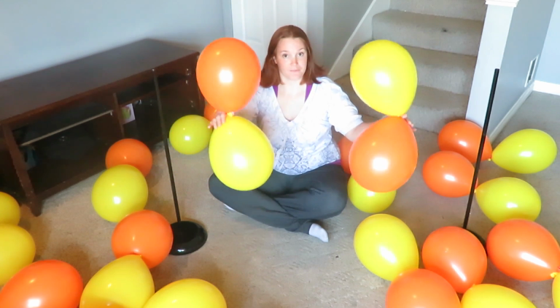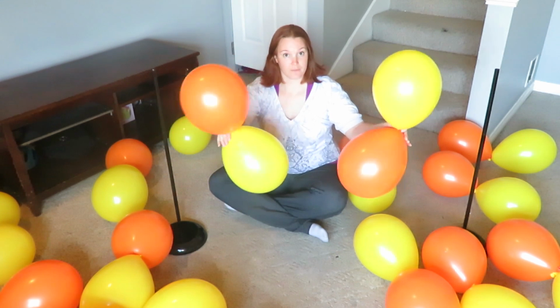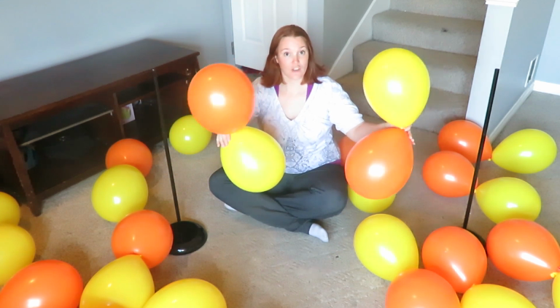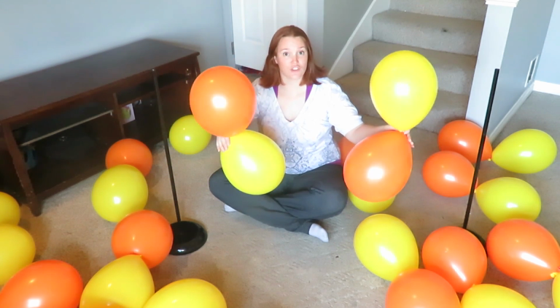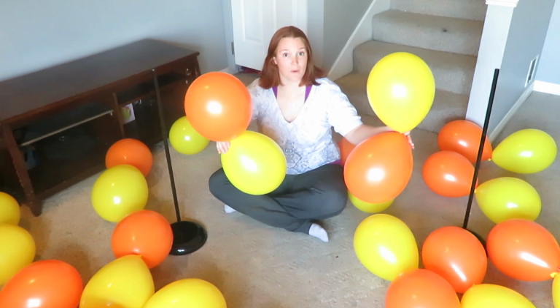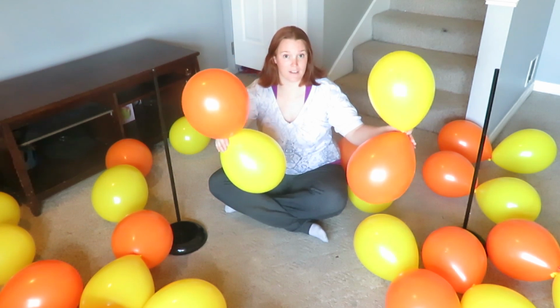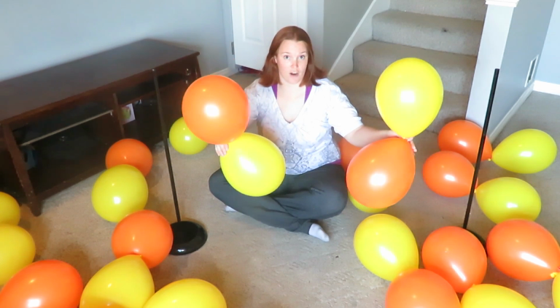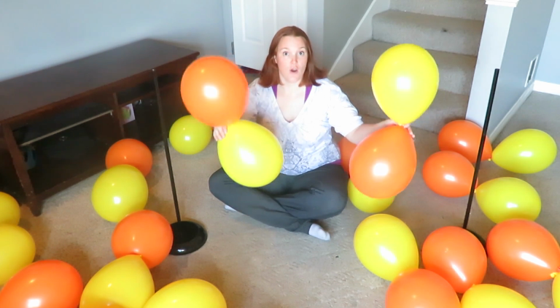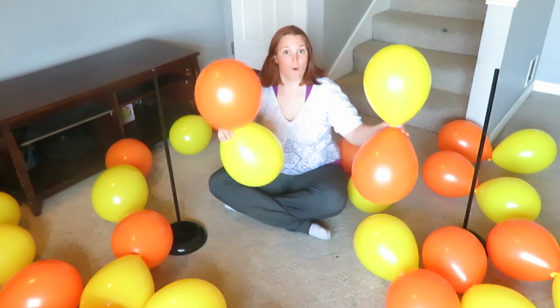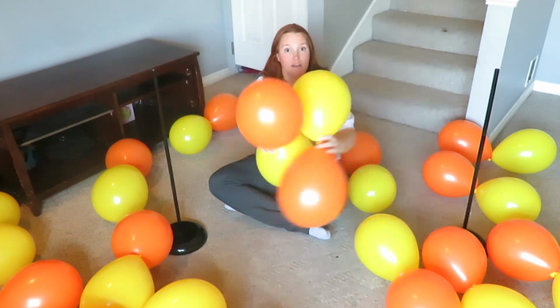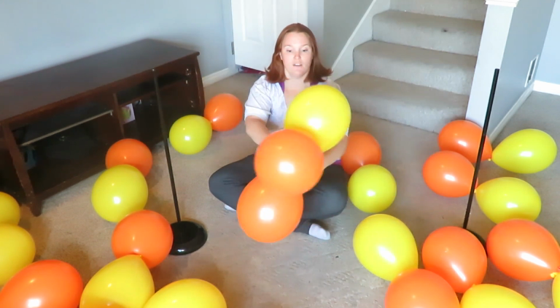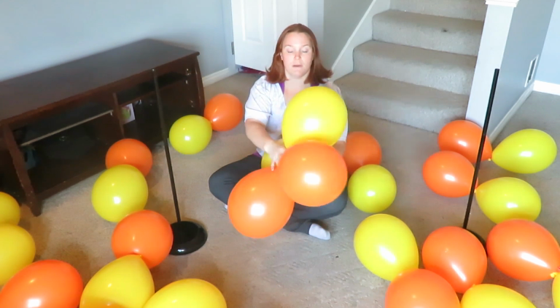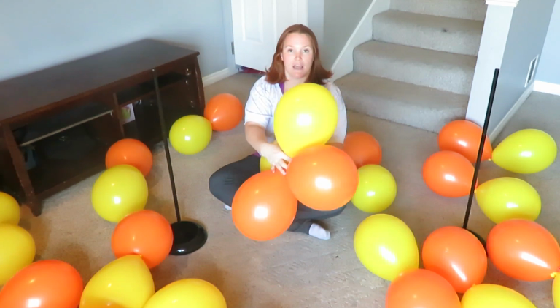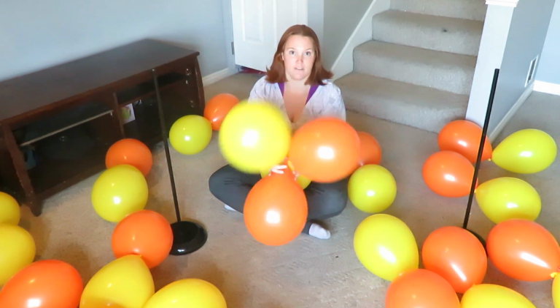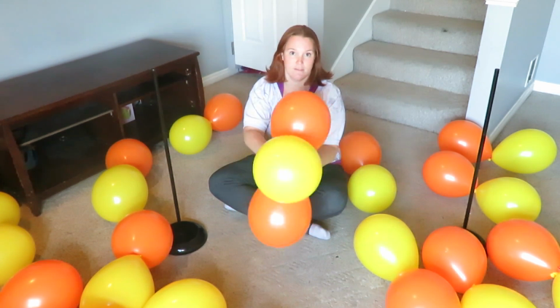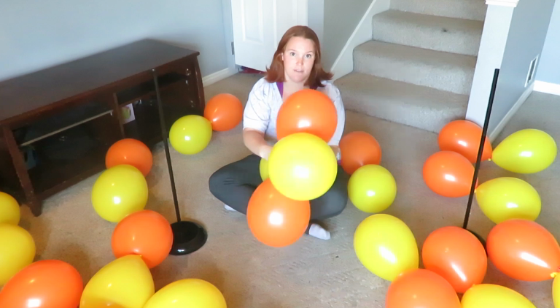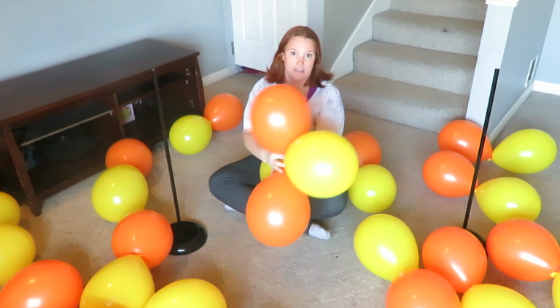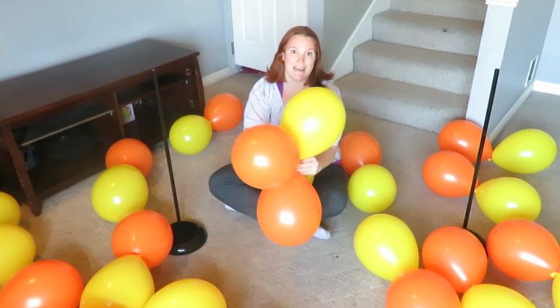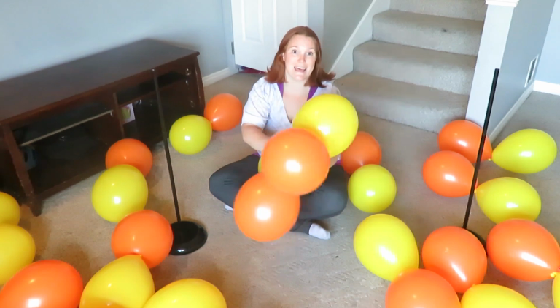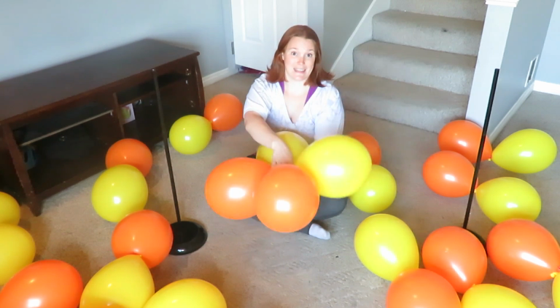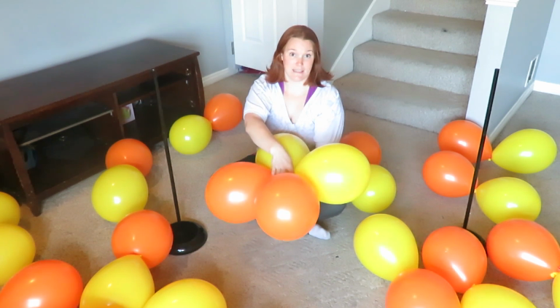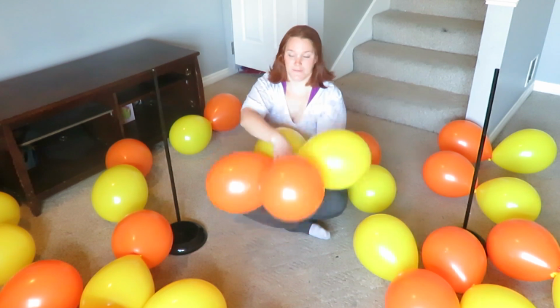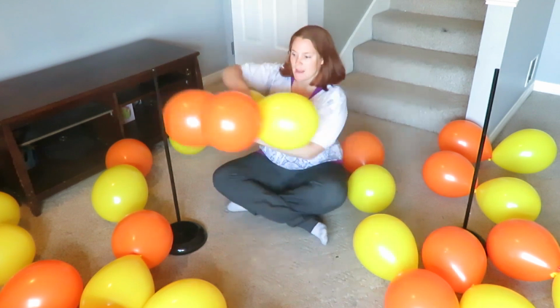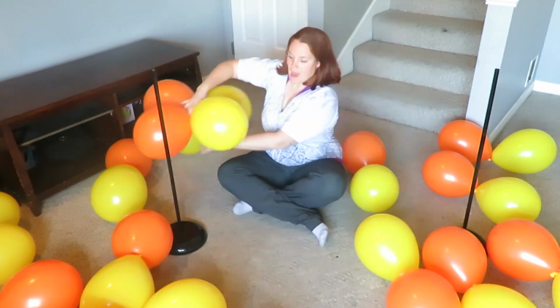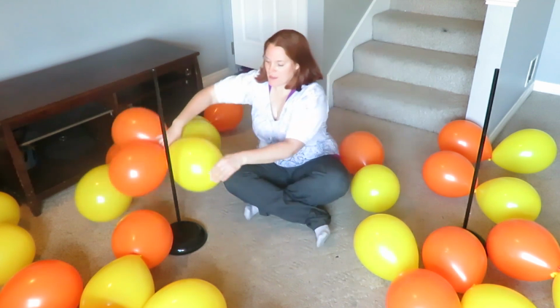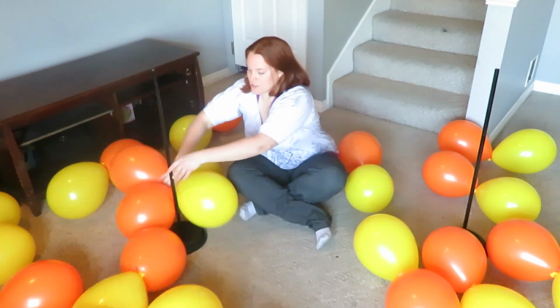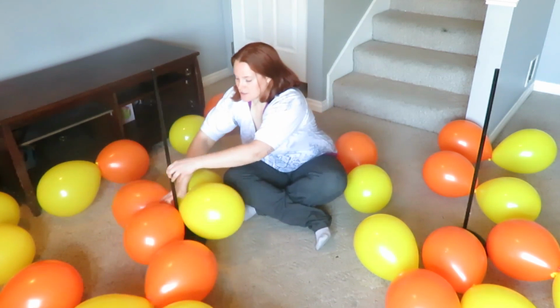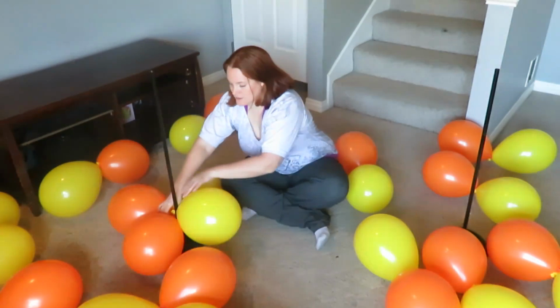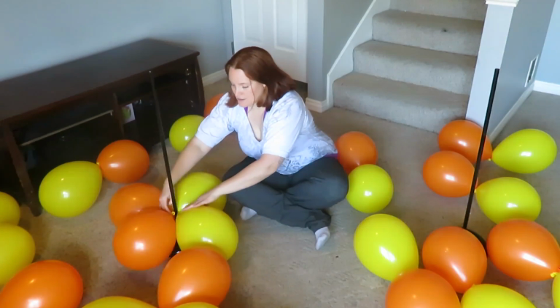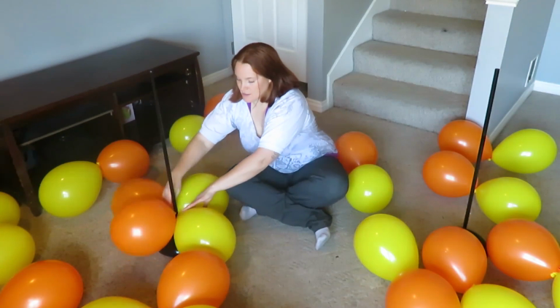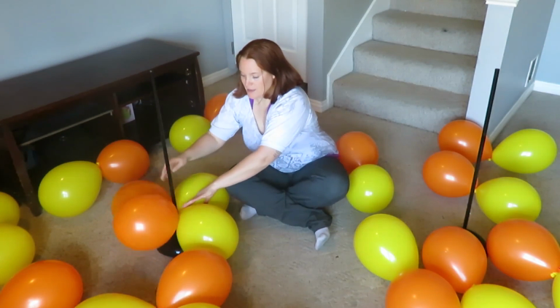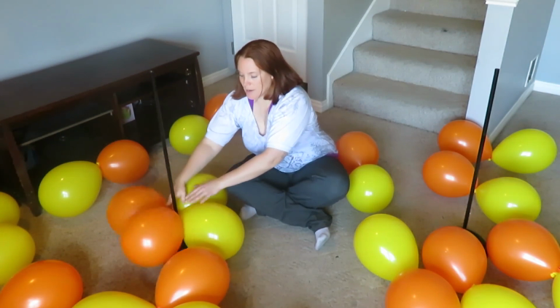Anyways, so the two ways are: one, you put them together like this and then you just slide them on.